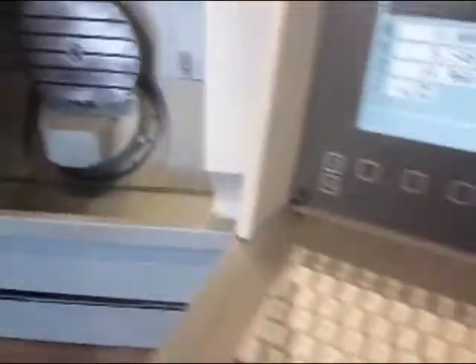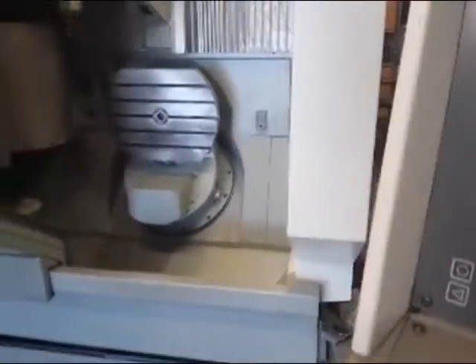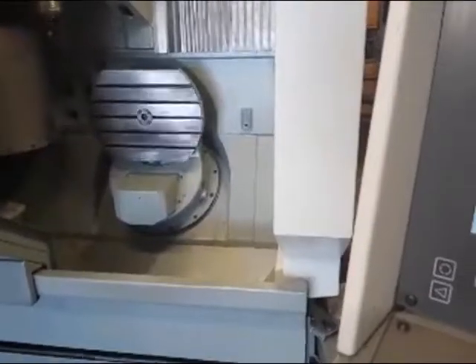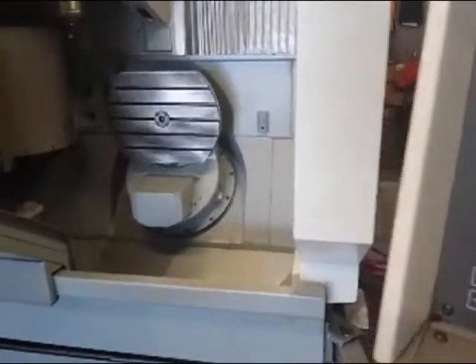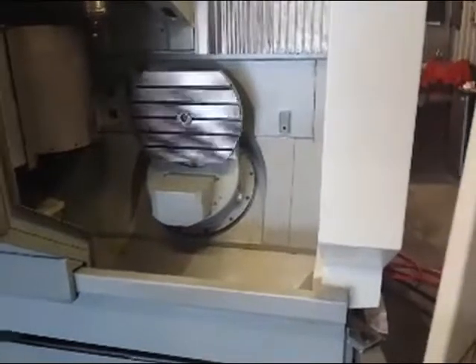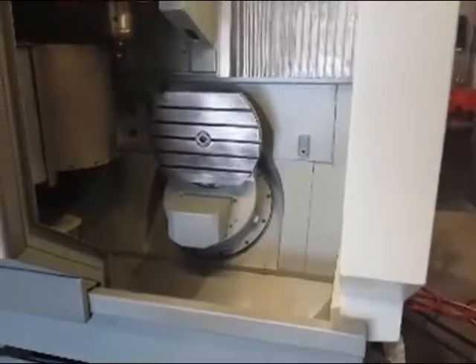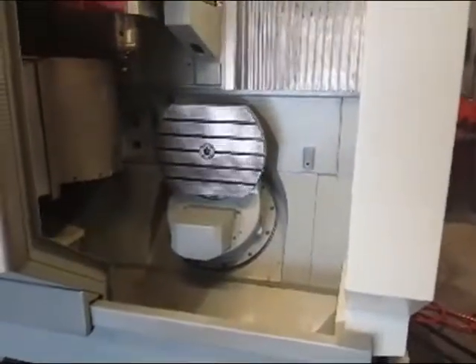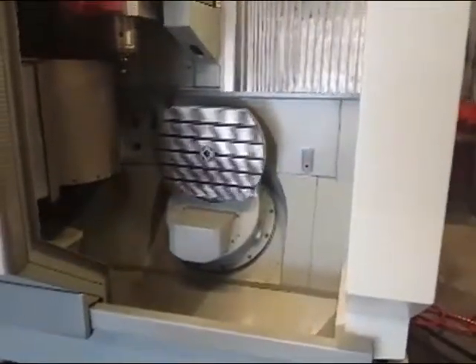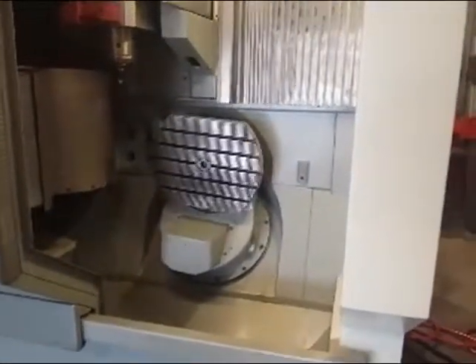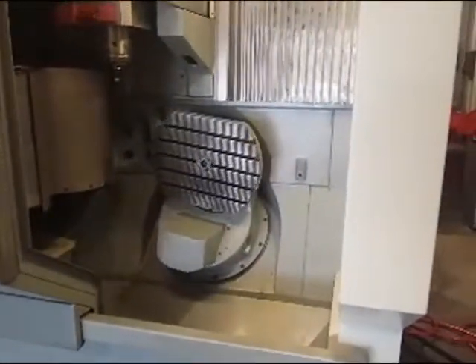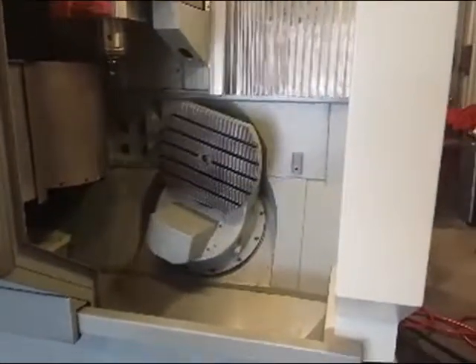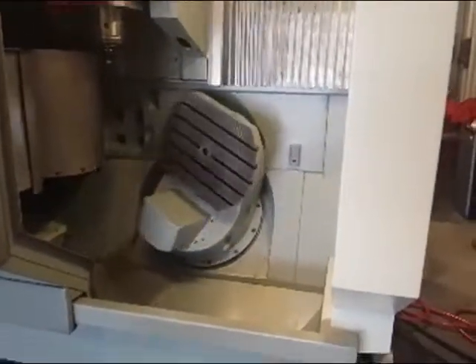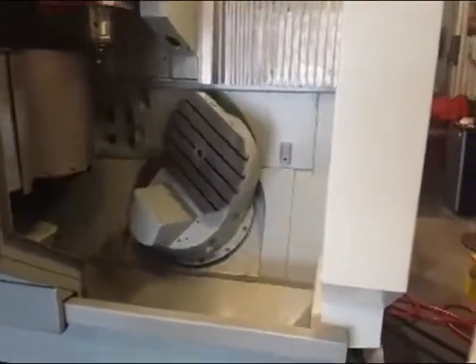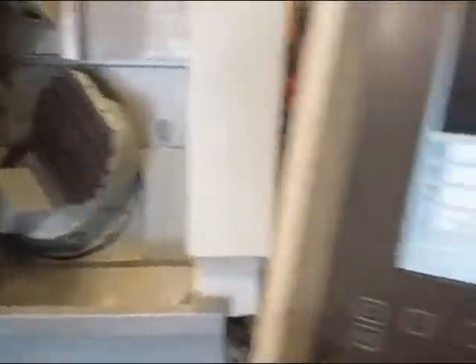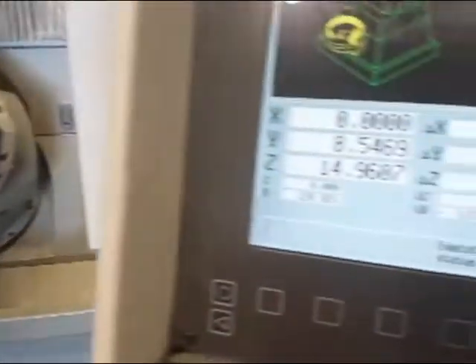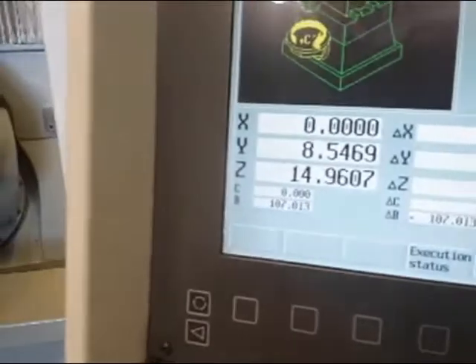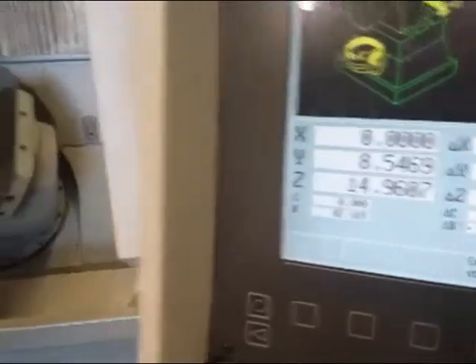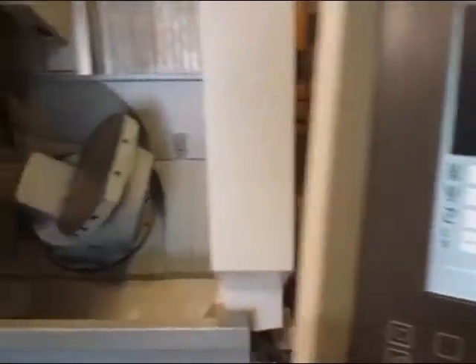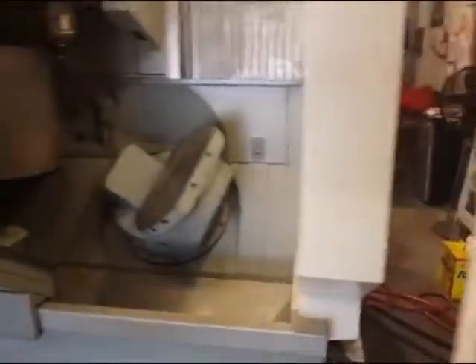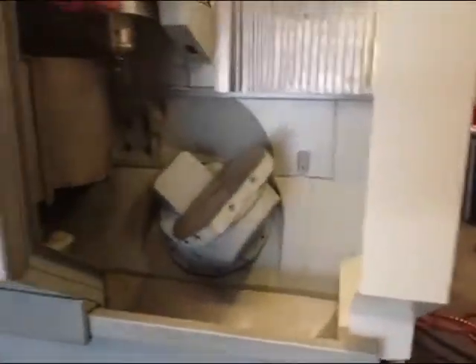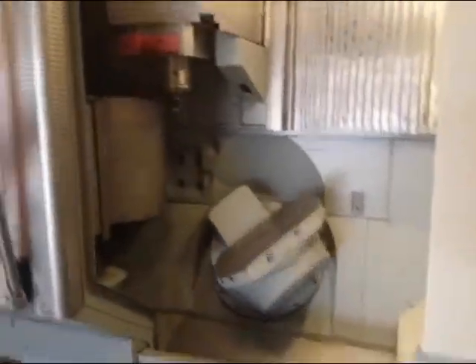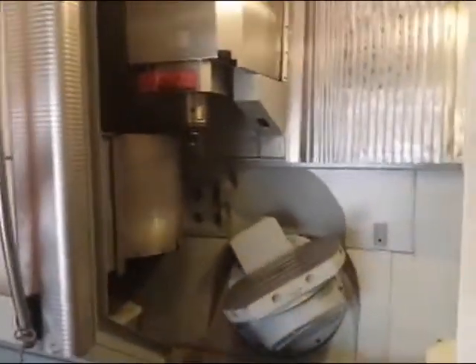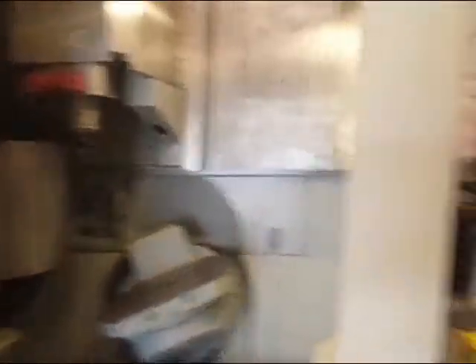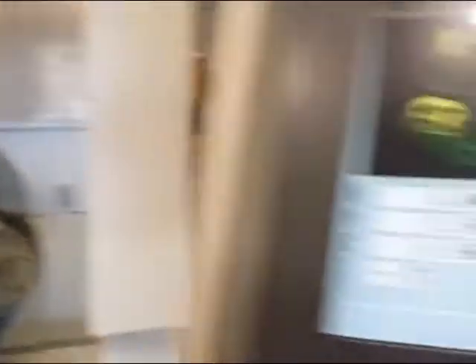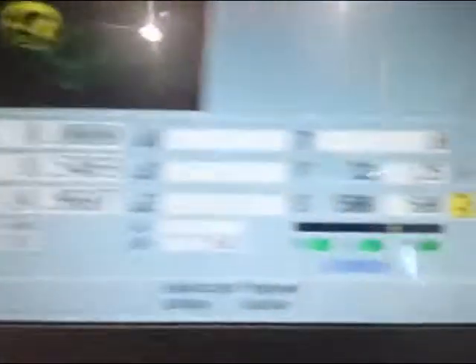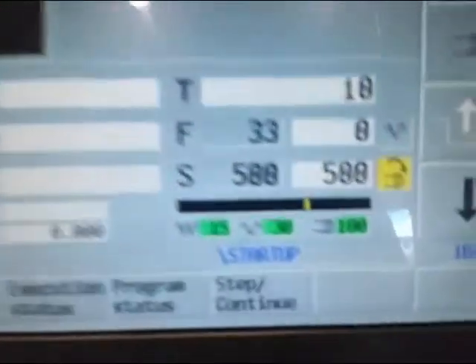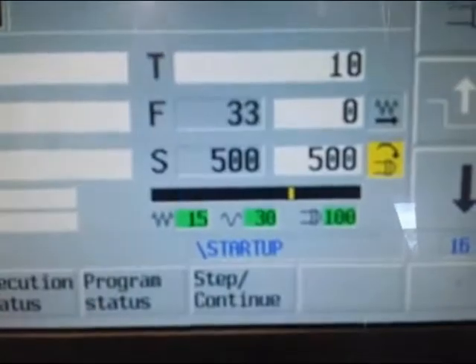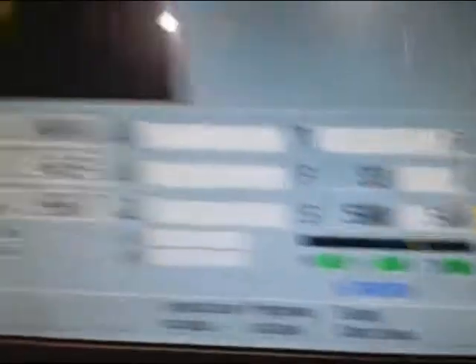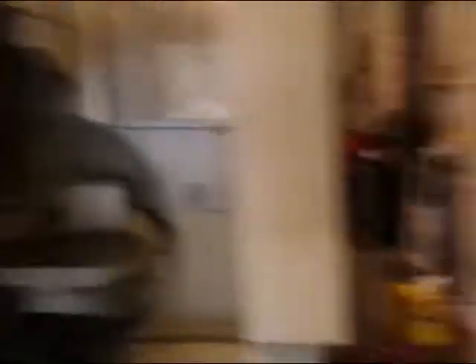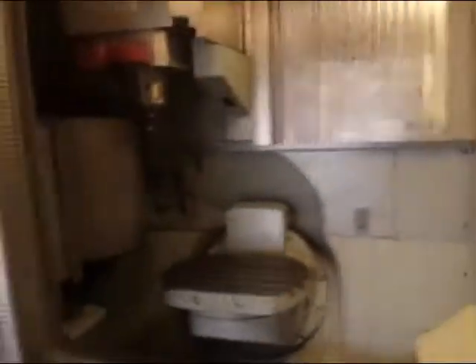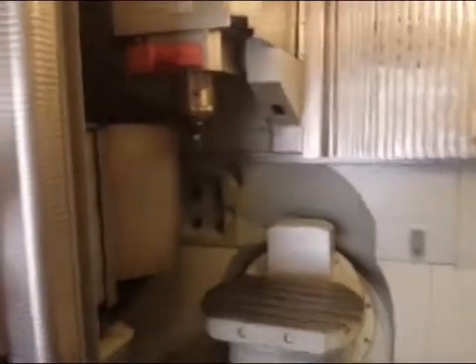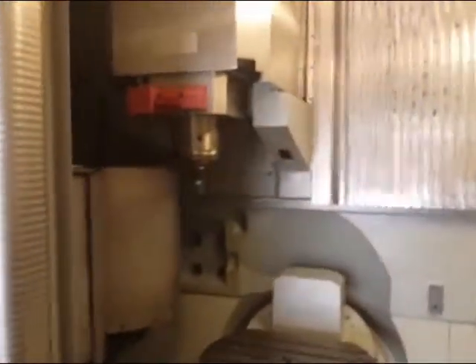It's a 5-axis machine — Deckel Maho, 18,000 RPM, CAT 40. Move here to X — it's around here. You can see that the spindle is turning right now; you can warm it up at 500 RPM. You can see this here.